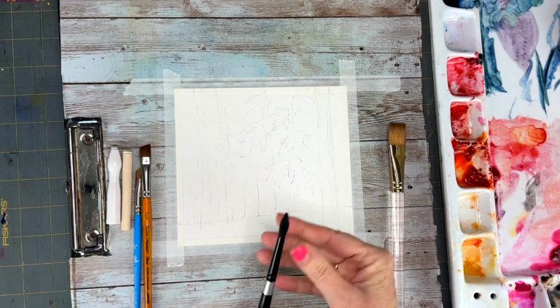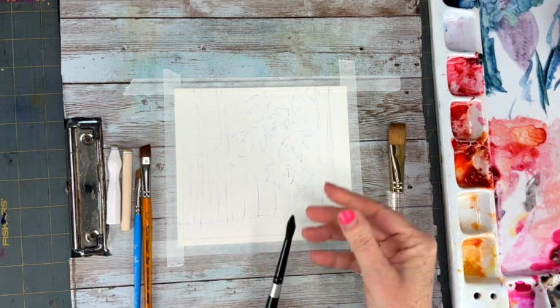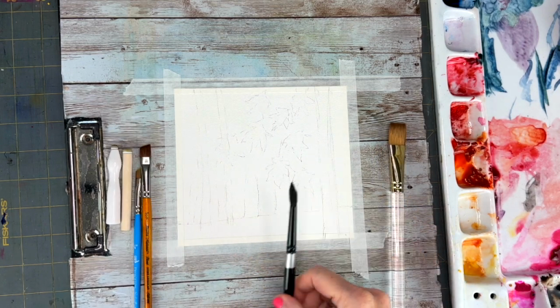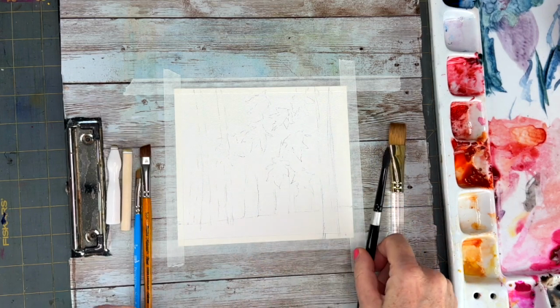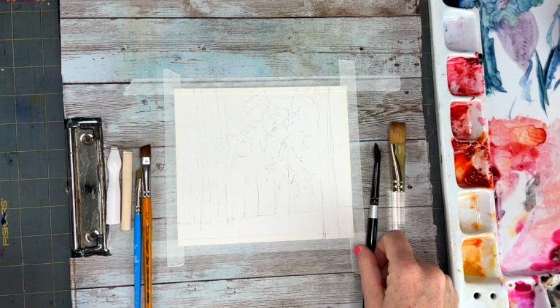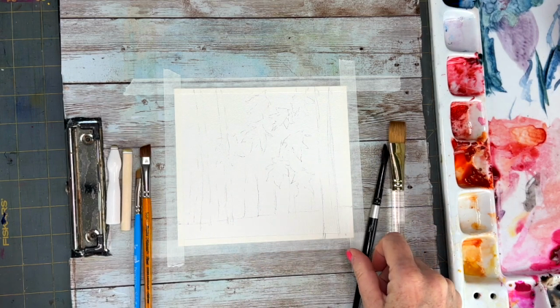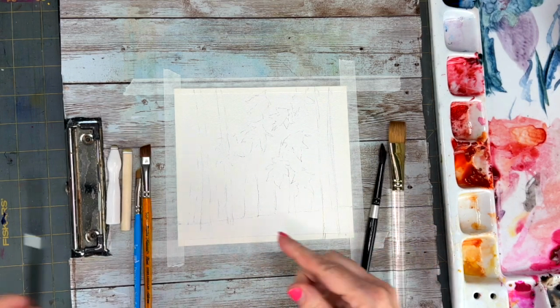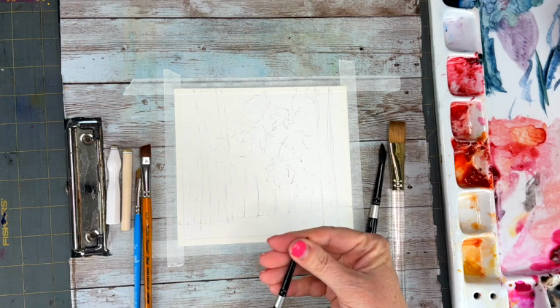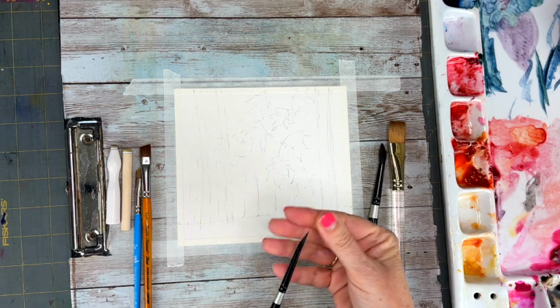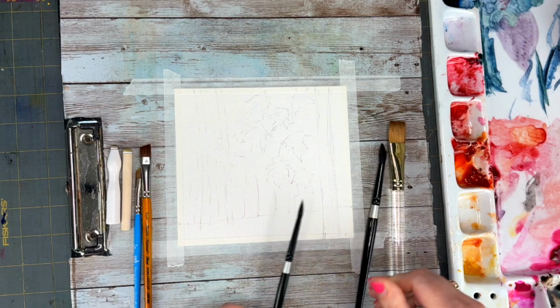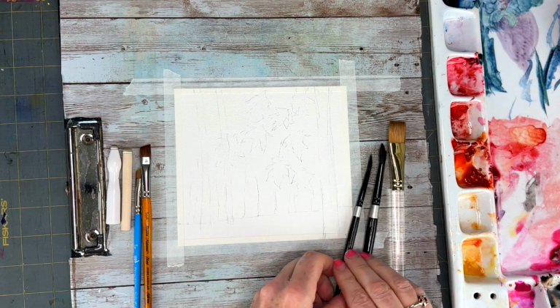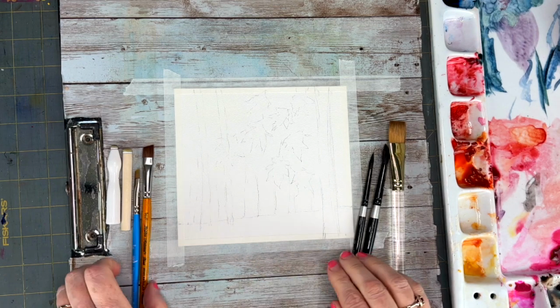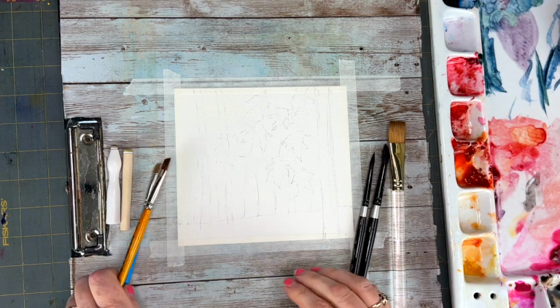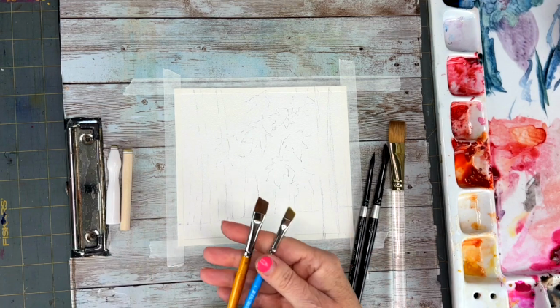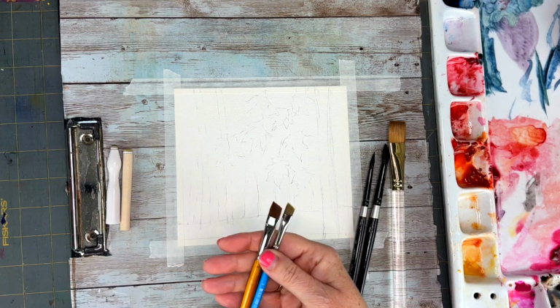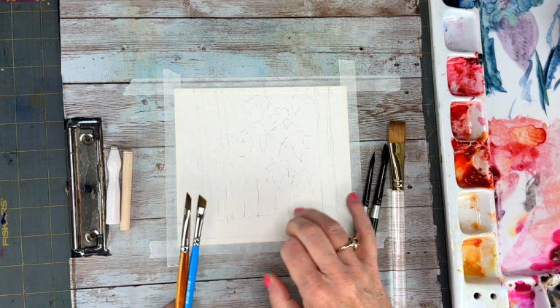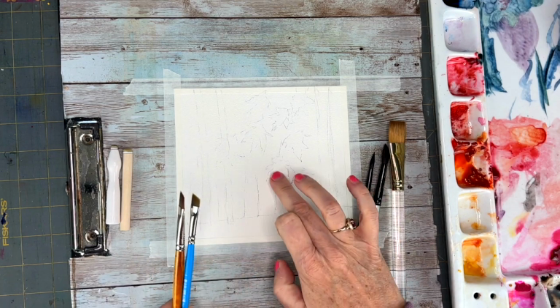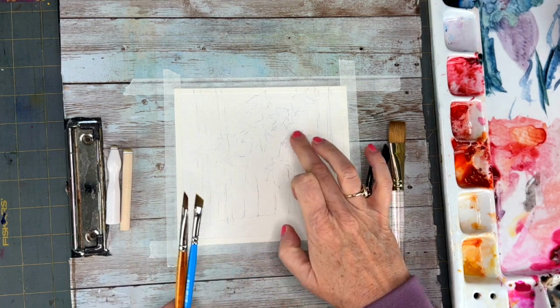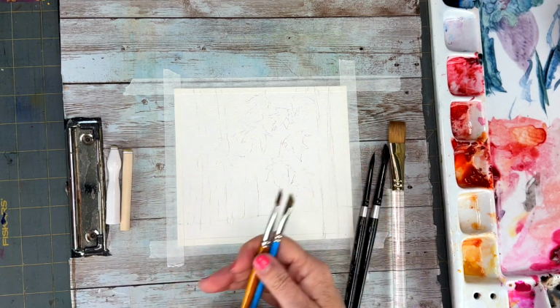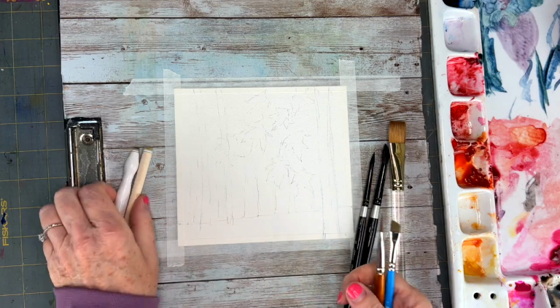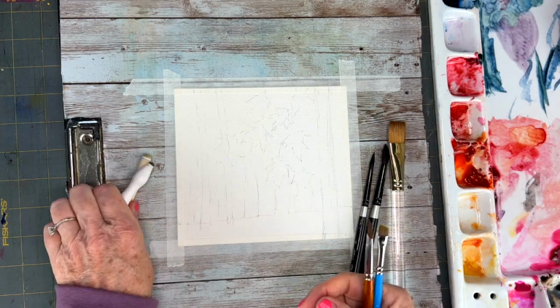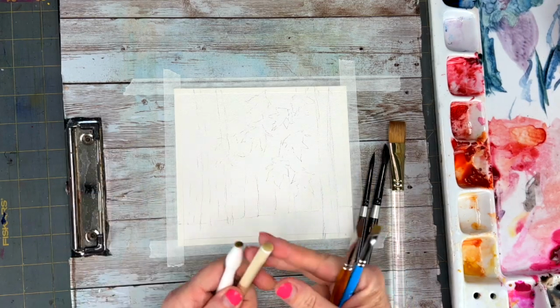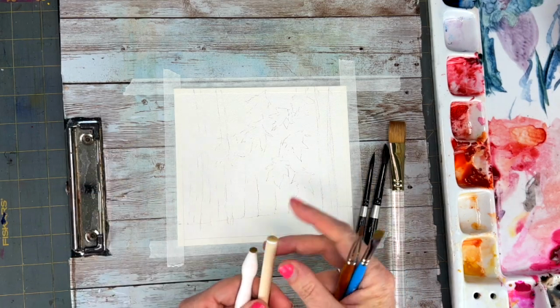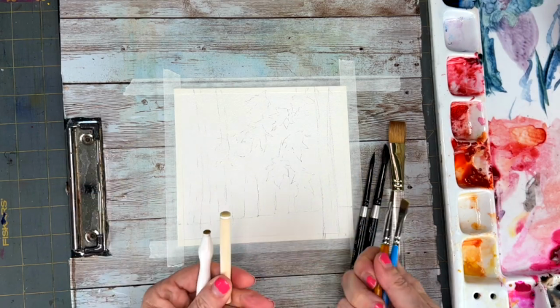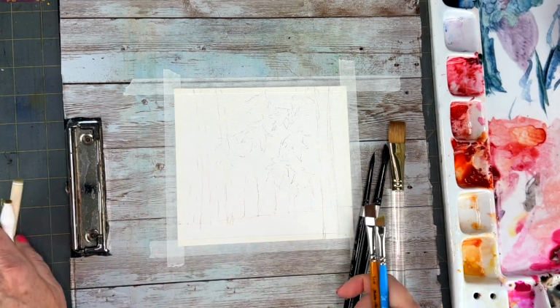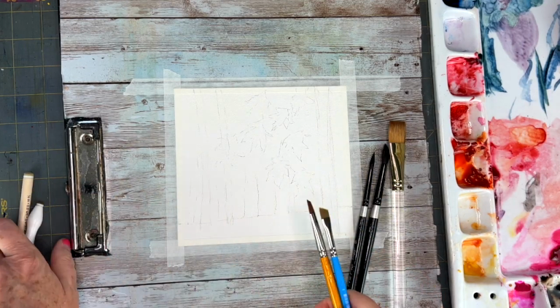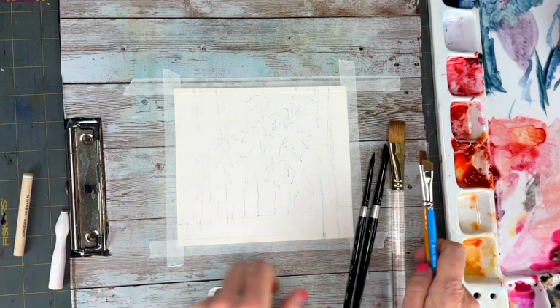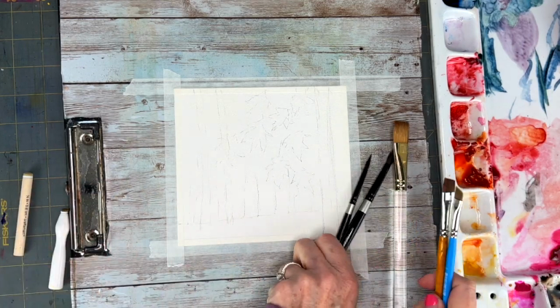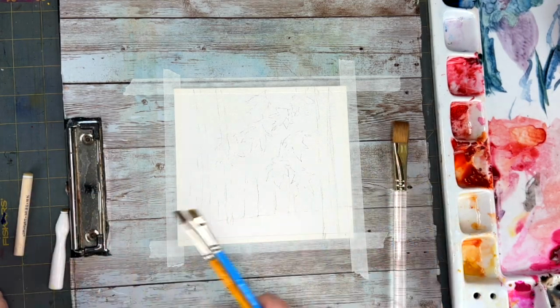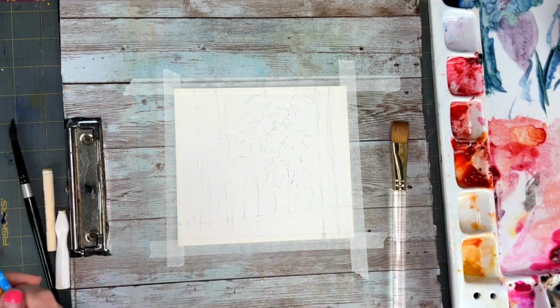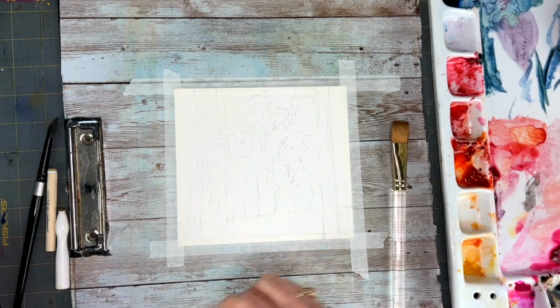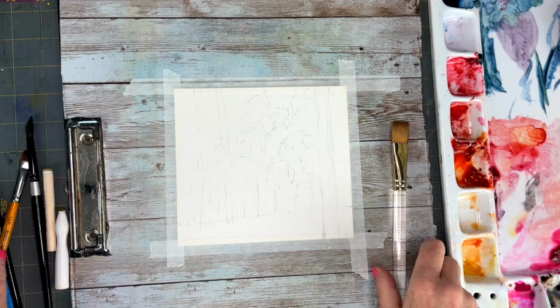I'm using various brushes and sponges to get a soft effect in the background. We'll be using a flat brush, round brushes, and a chisel brush.